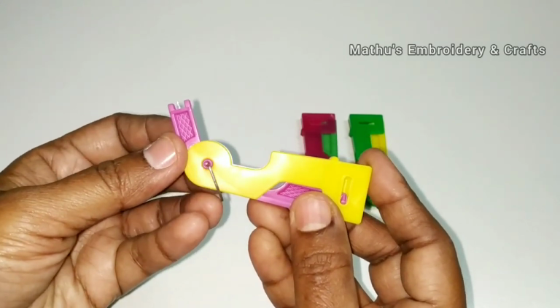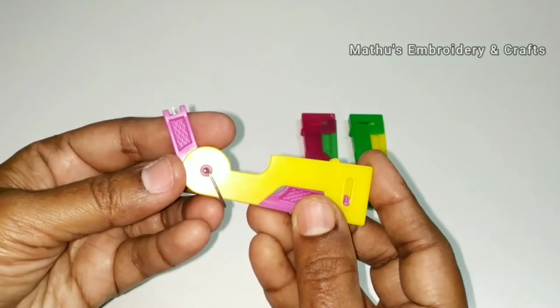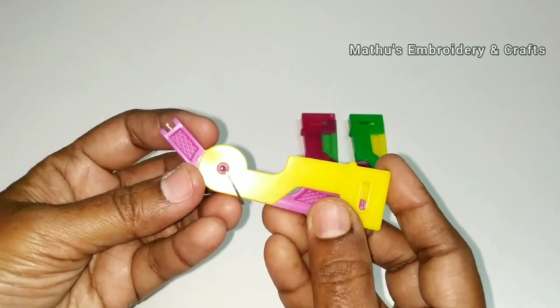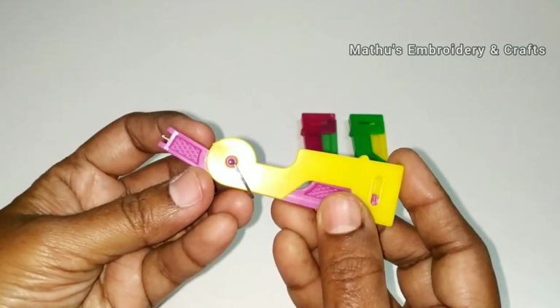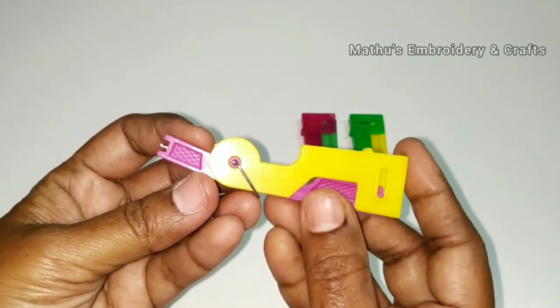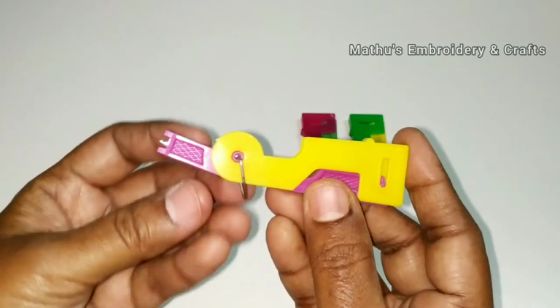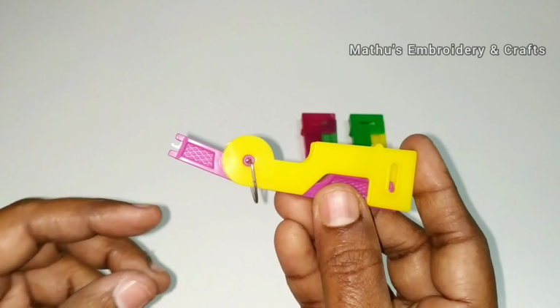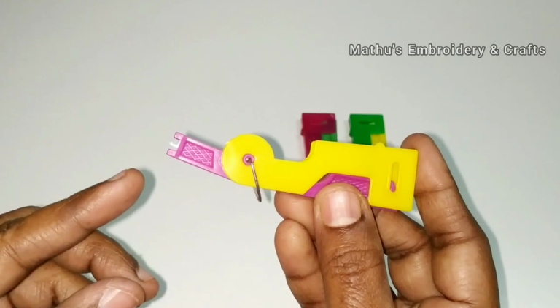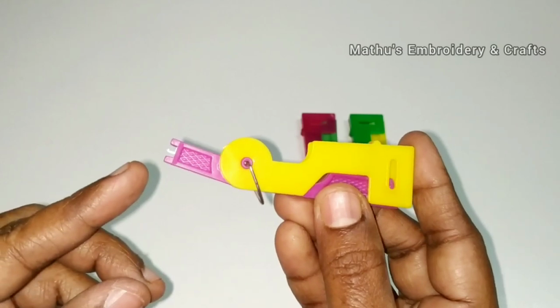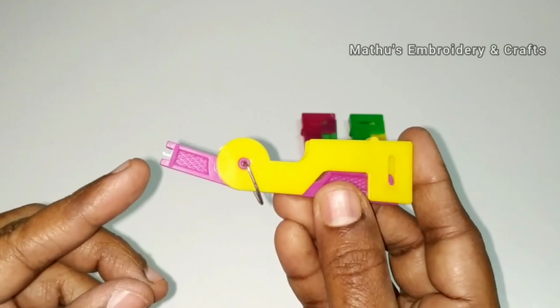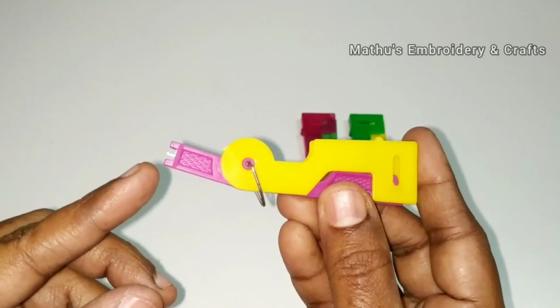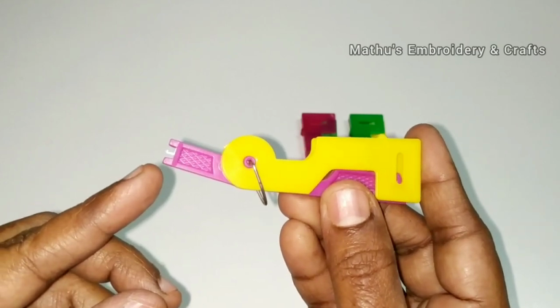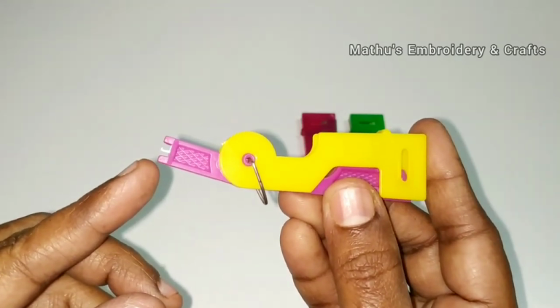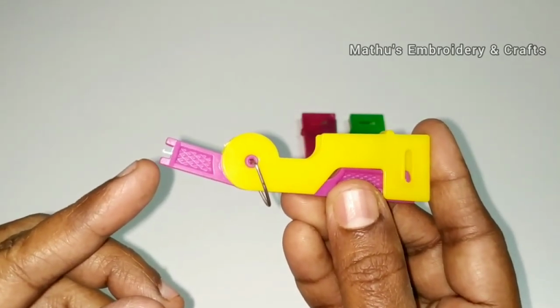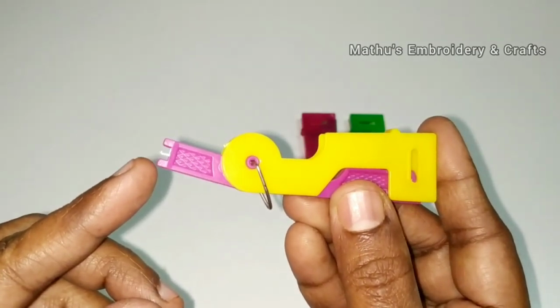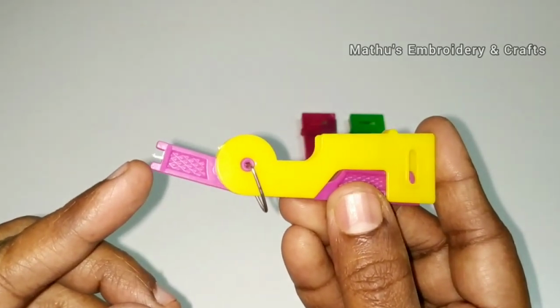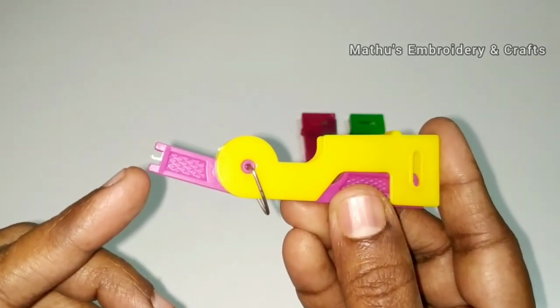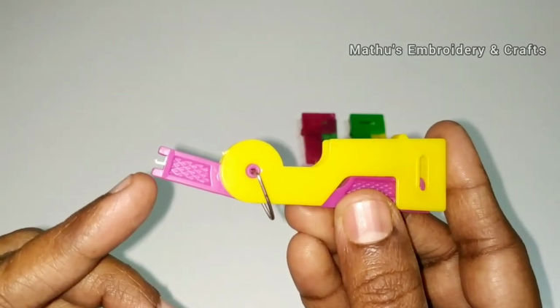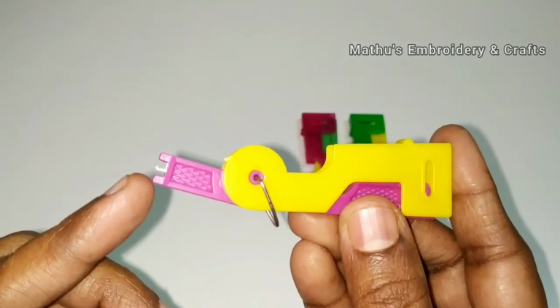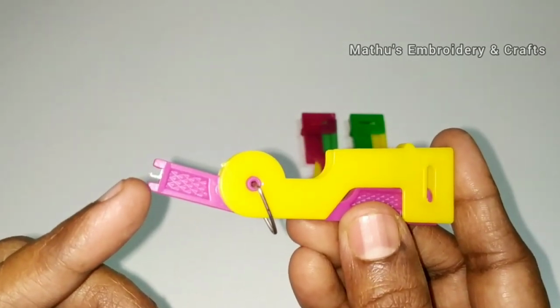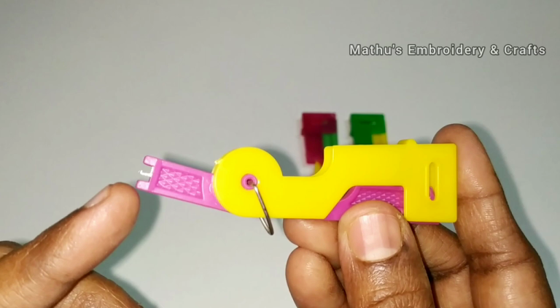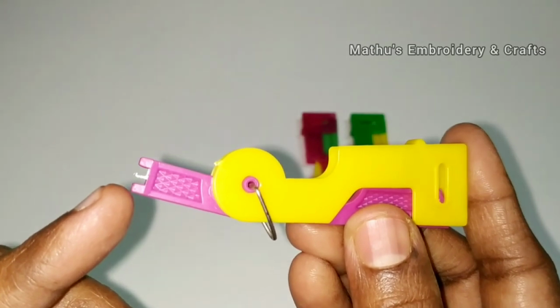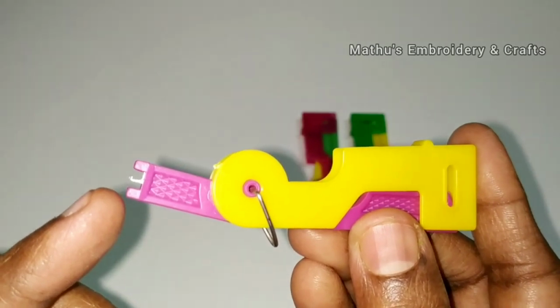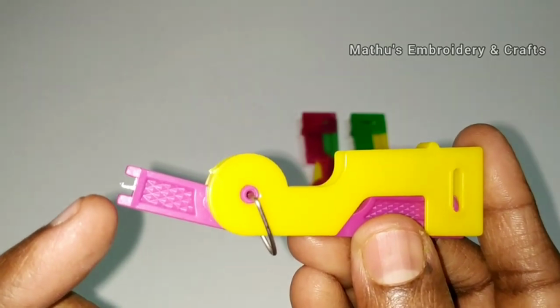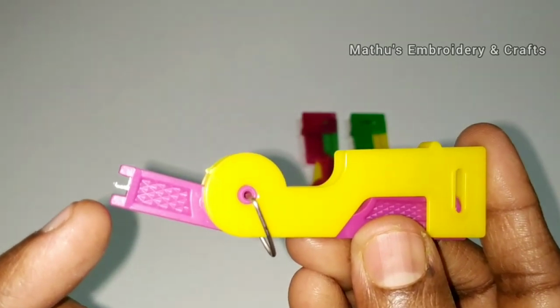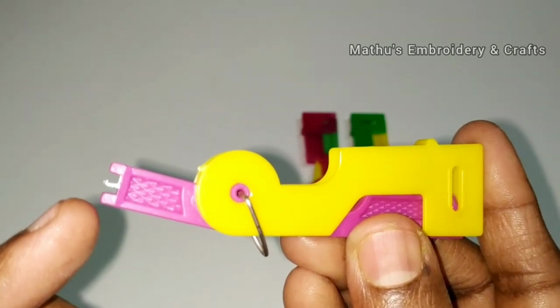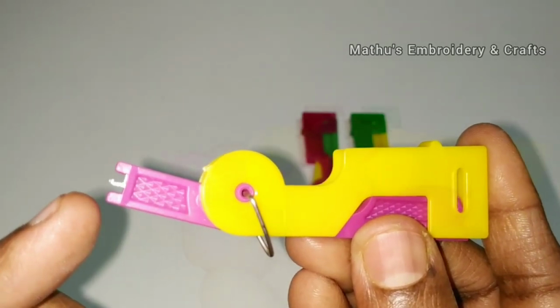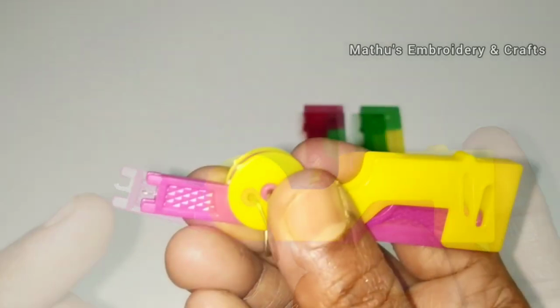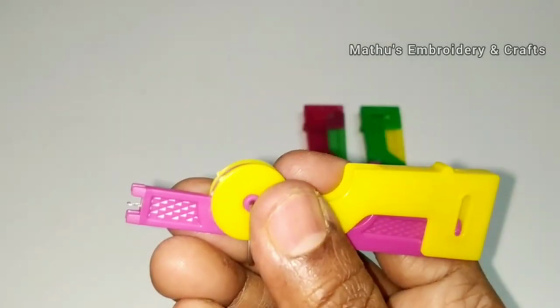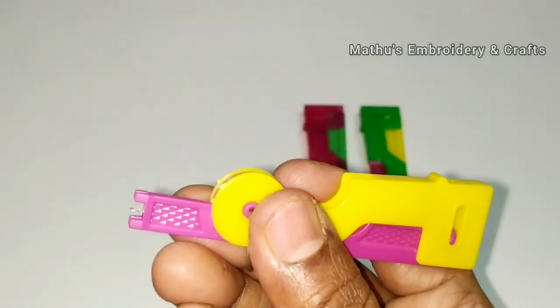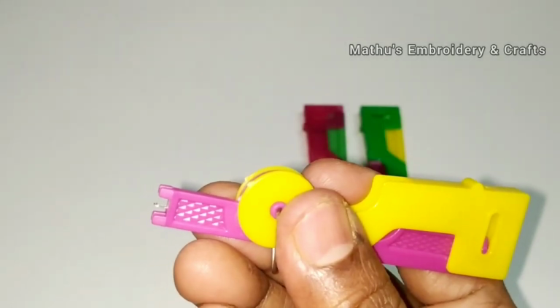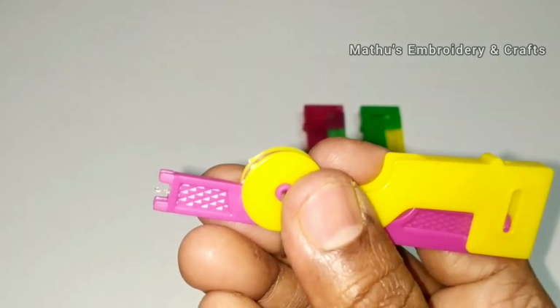Now we will see the thread going into the needle. Close view. The hook goes in first — insert the needle, insert the needle first.